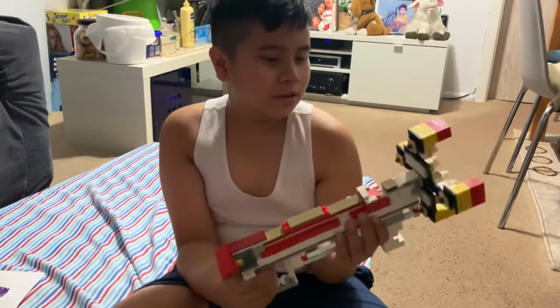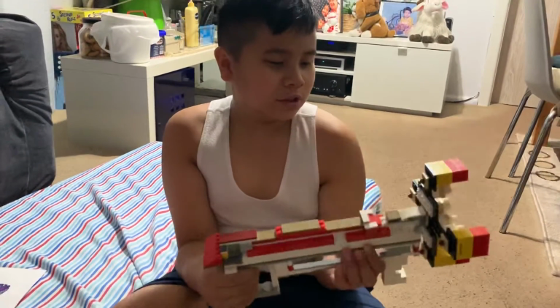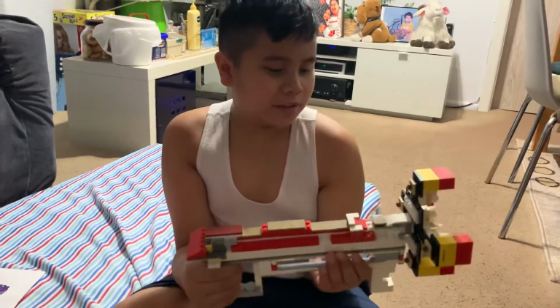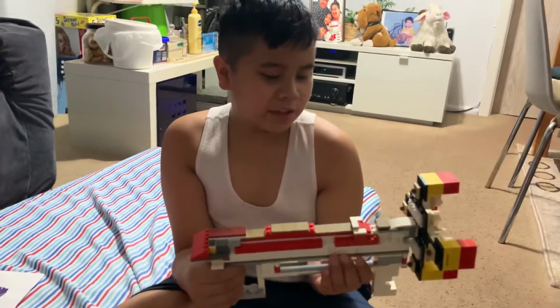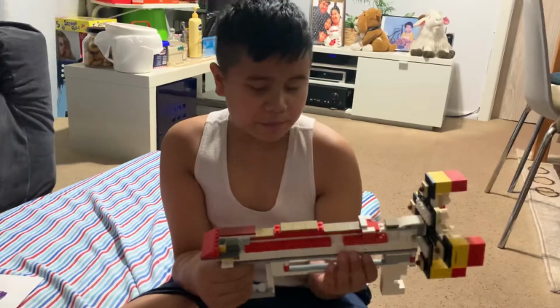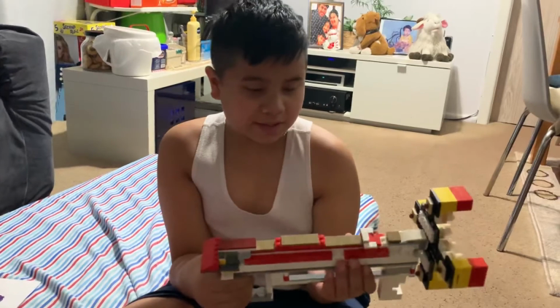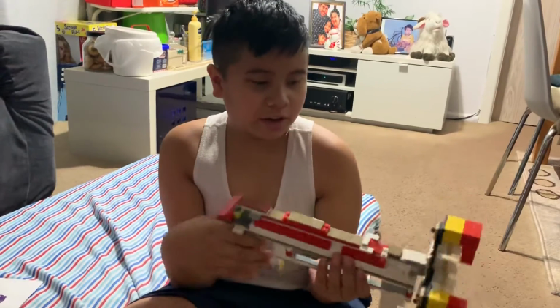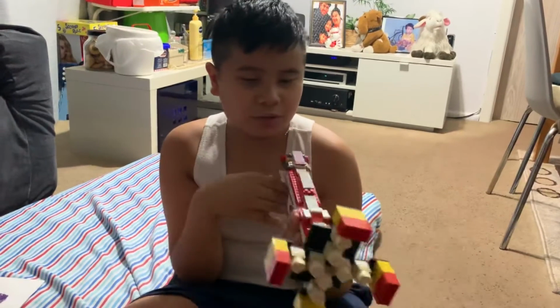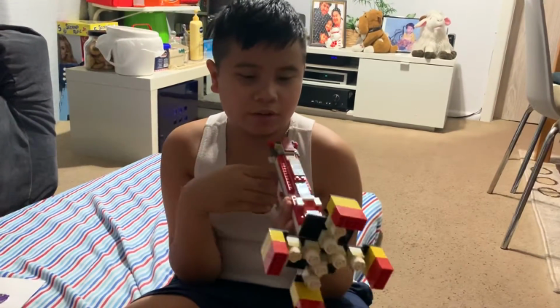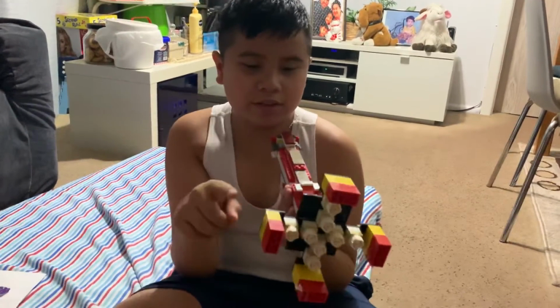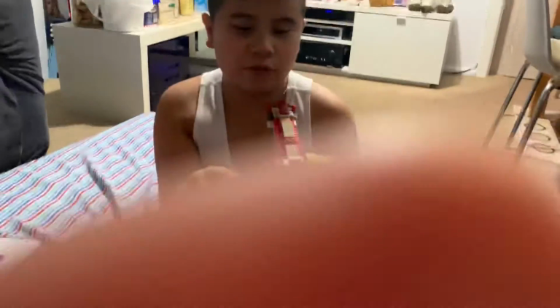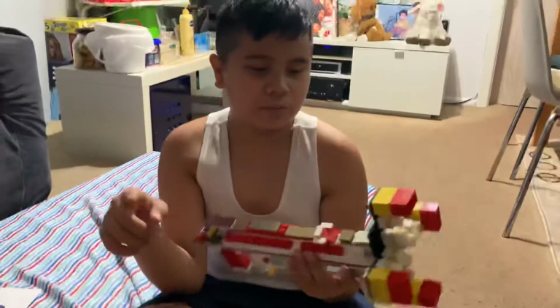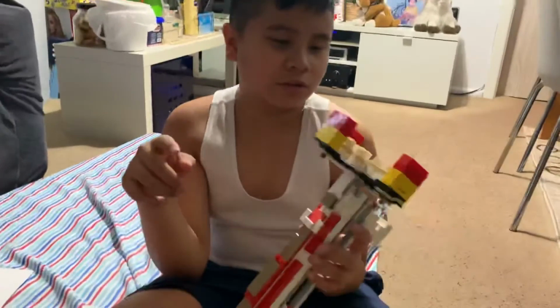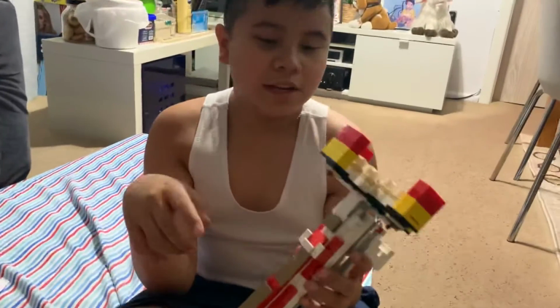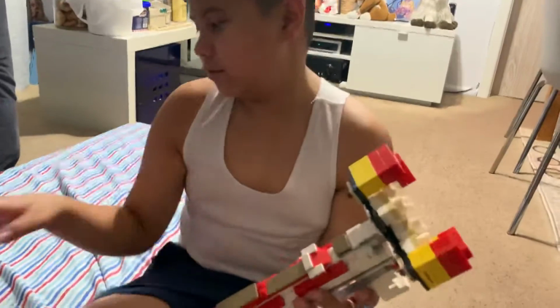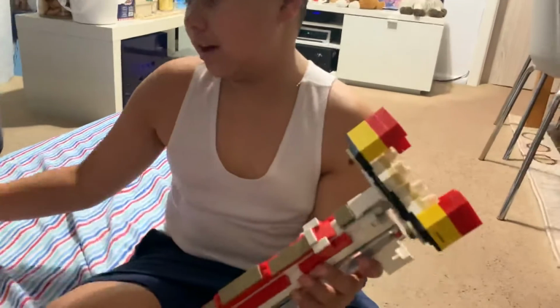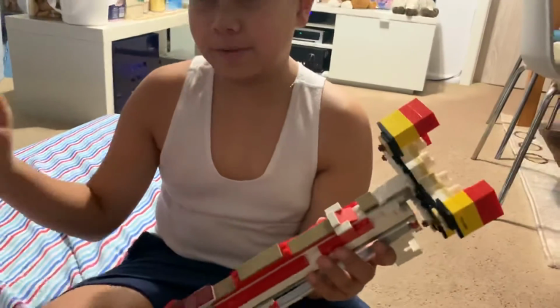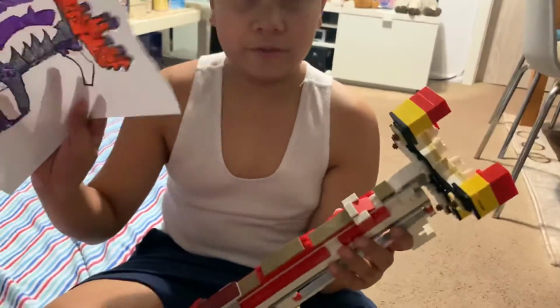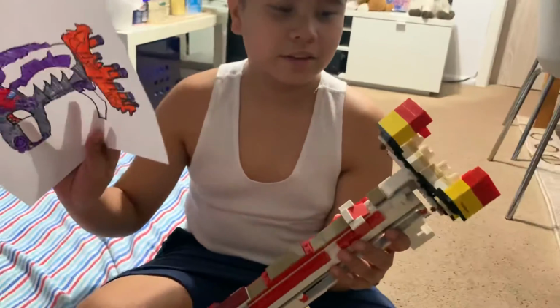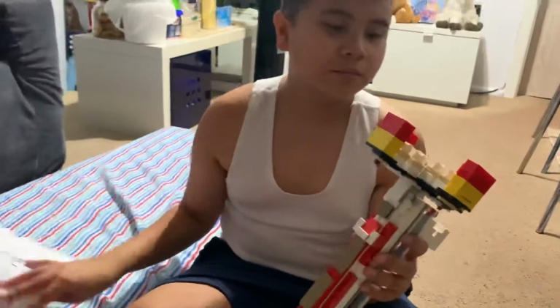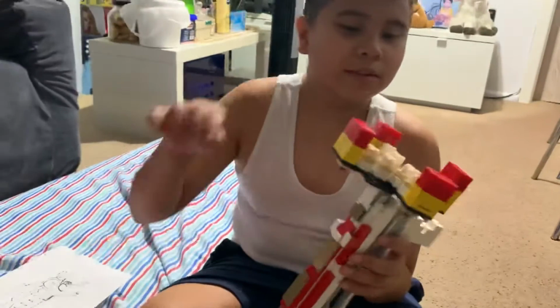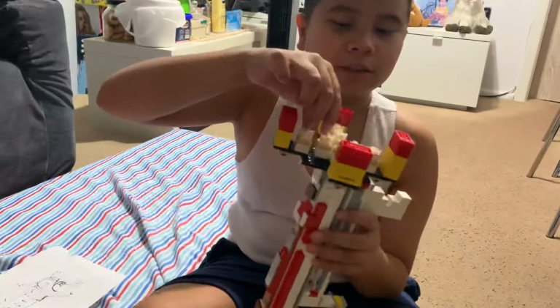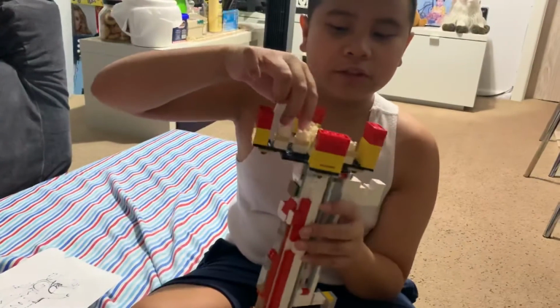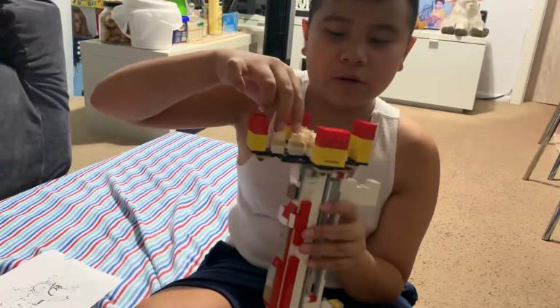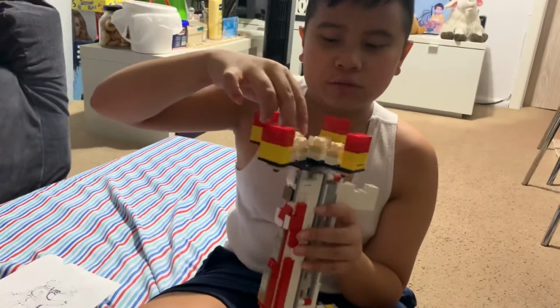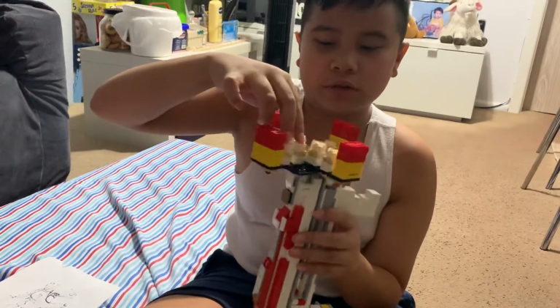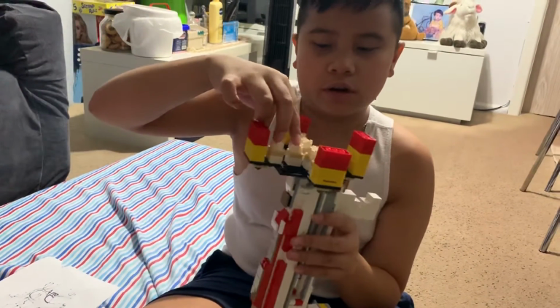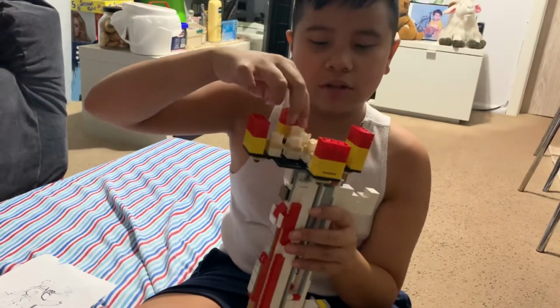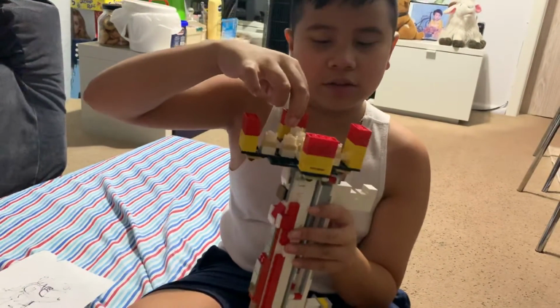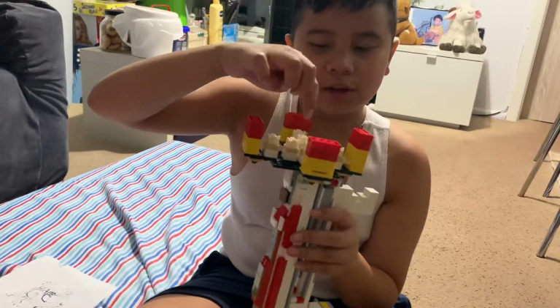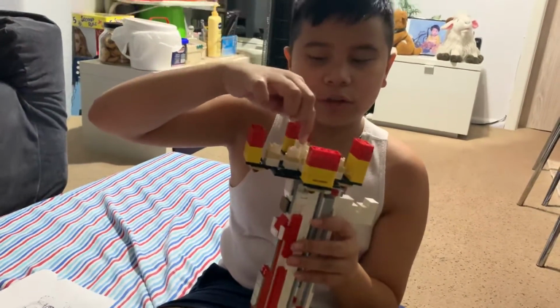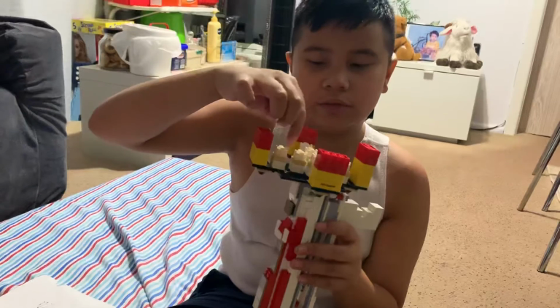So we'll give you the basics starting off with this crazy Lego front. This is a front load blaster, so in real life compared to this, at the front, this is where you load your darts. It holds eight darts, so you have to front load them.